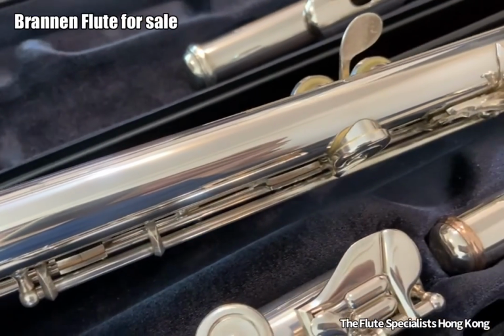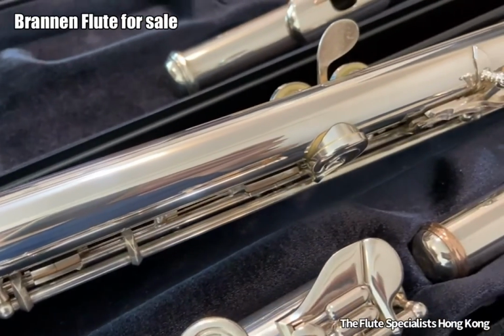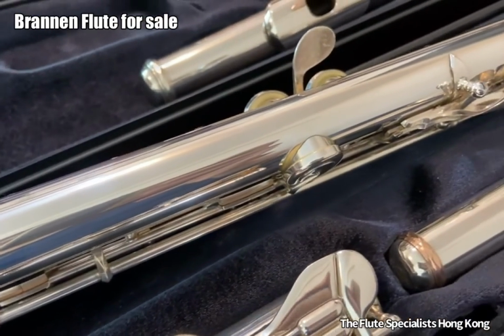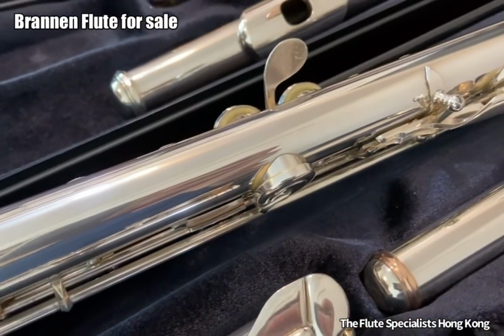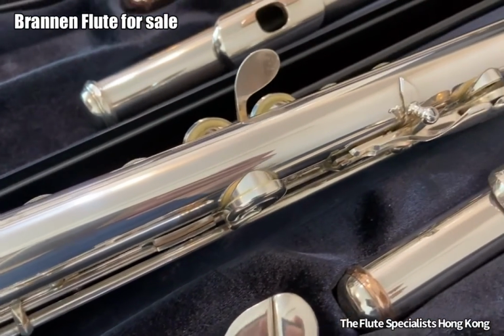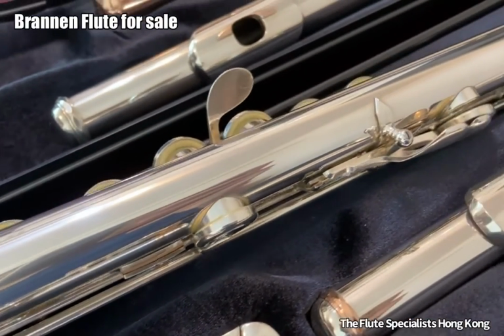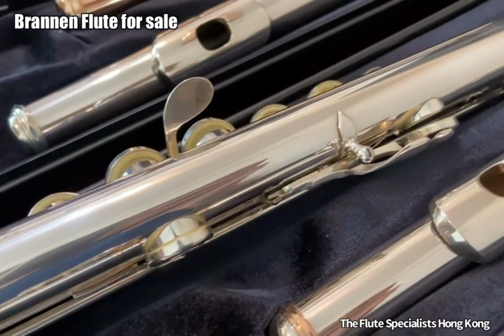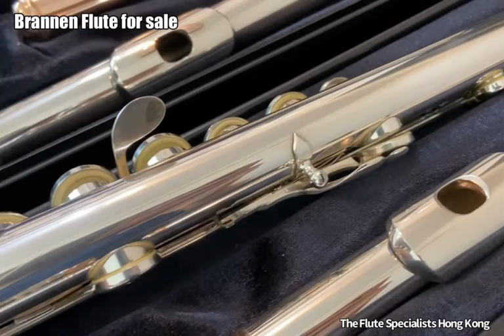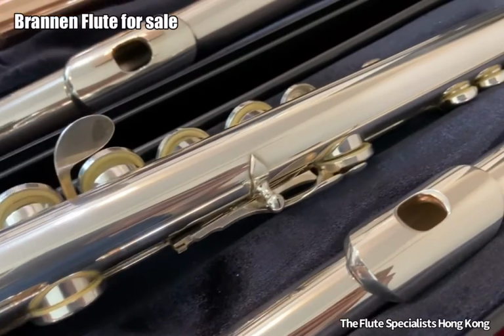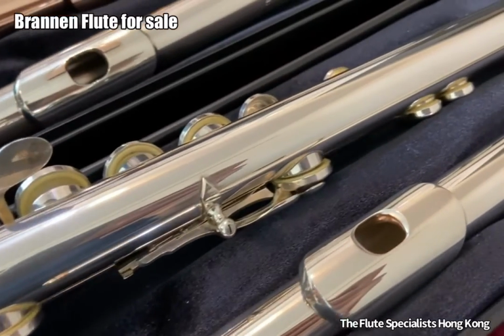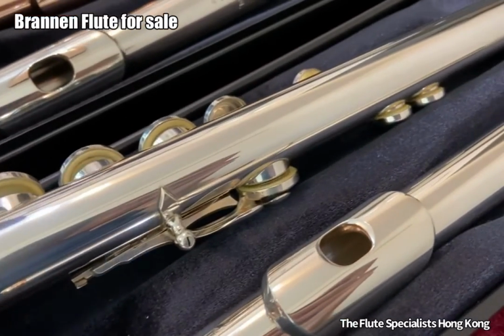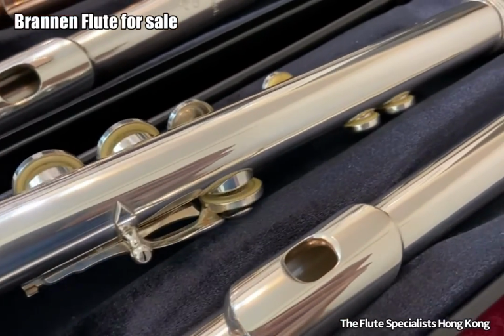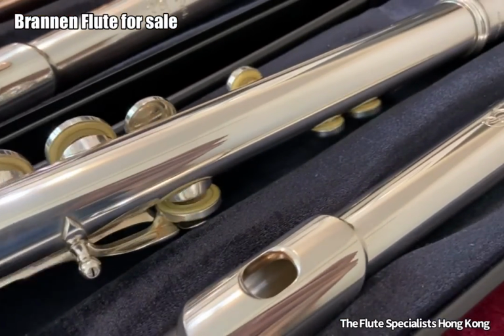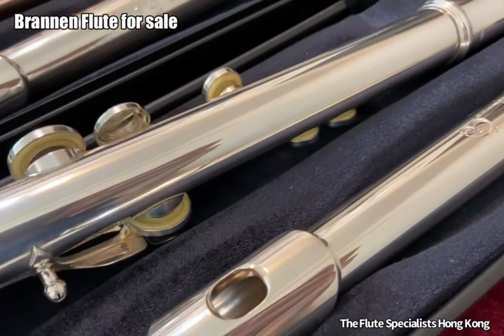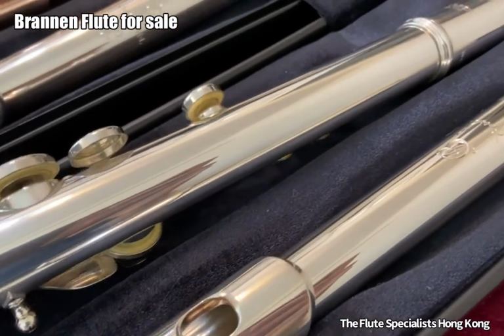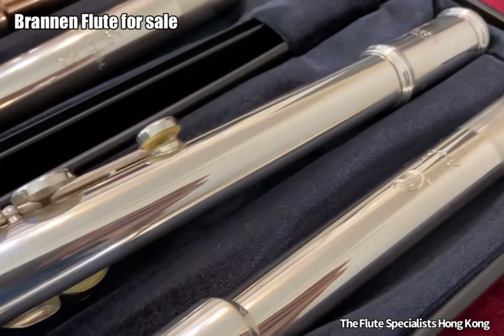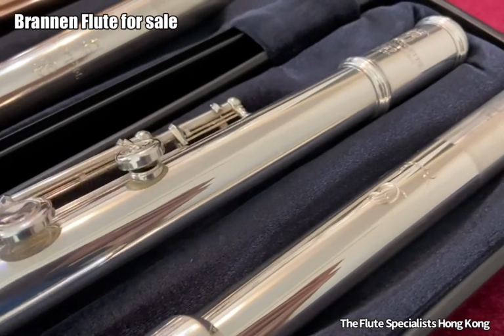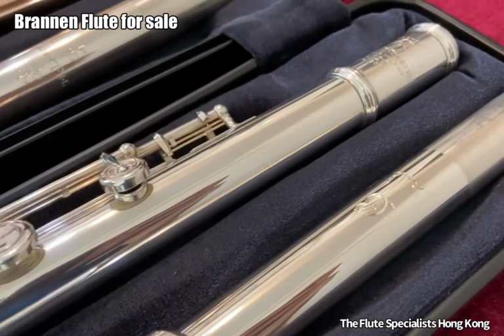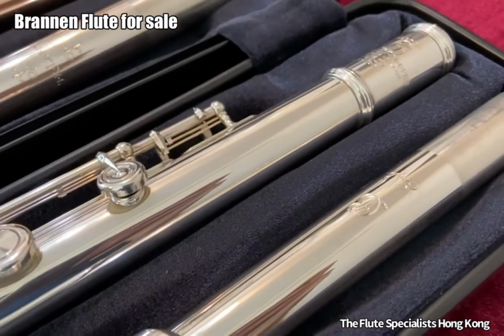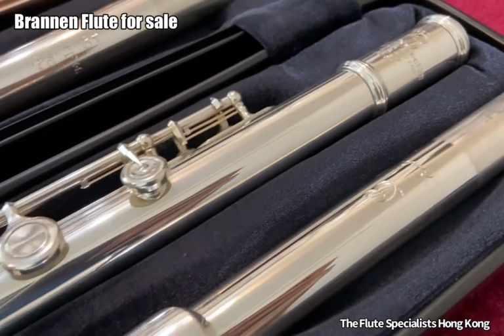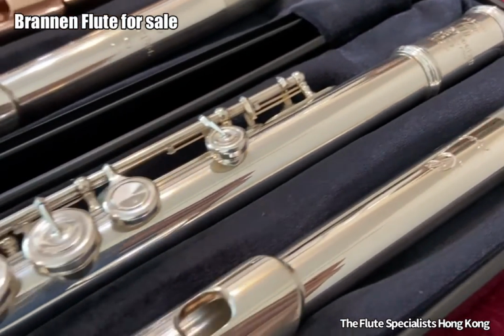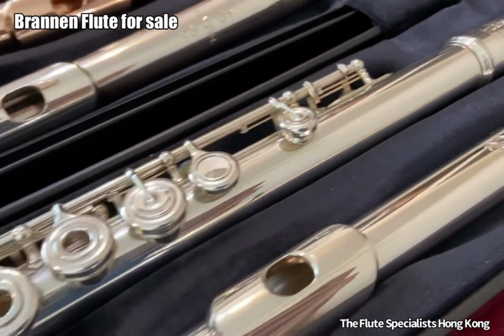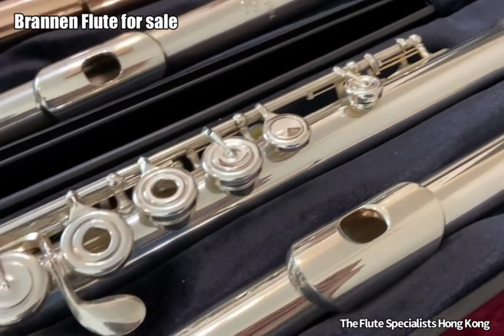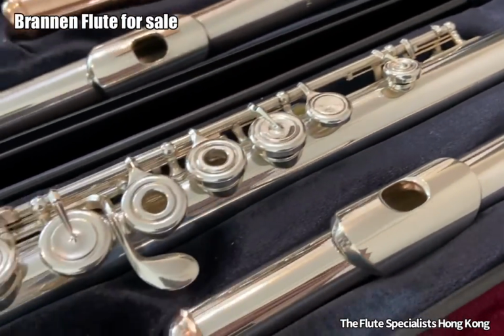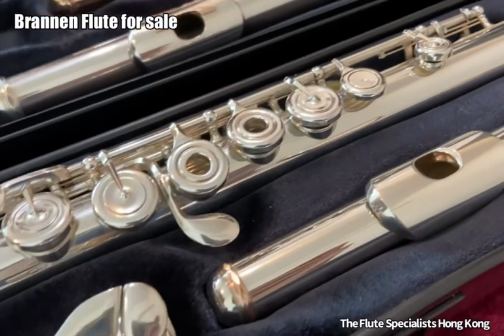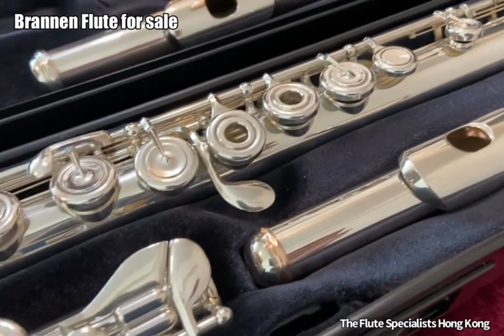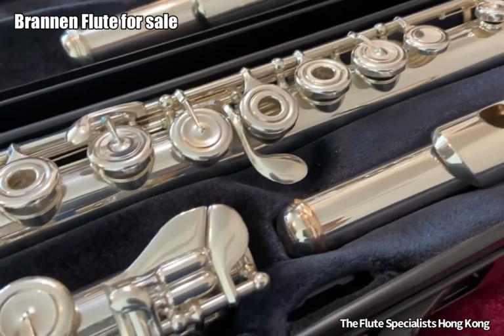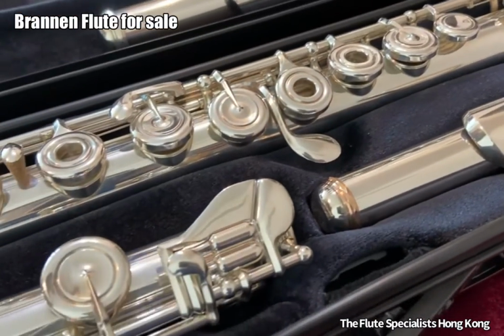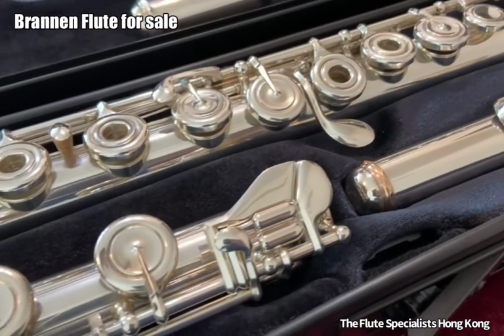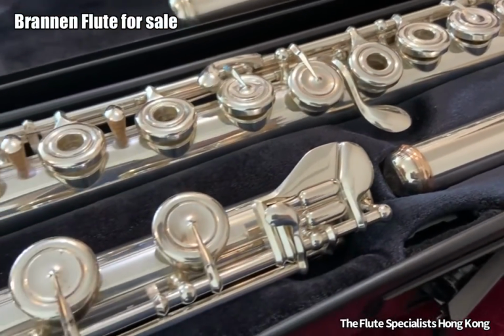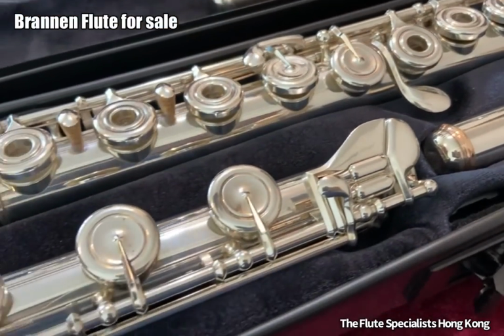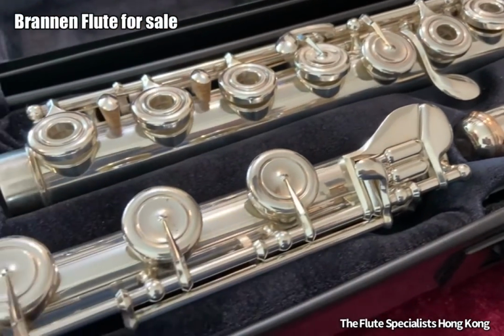The flute is almost in perfect condition, with very few tarnish and scratches. If you have a chance to check, the serial number confirms it was made in the good years of Brandon.